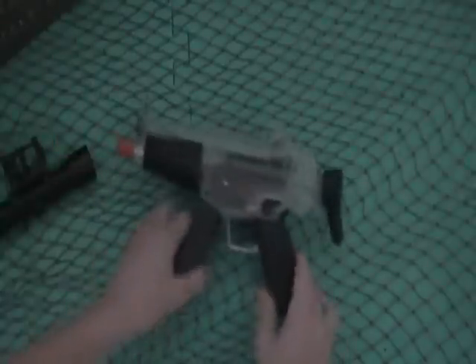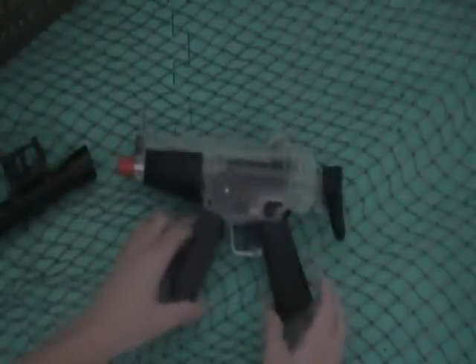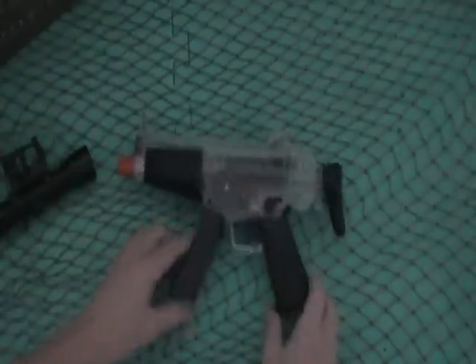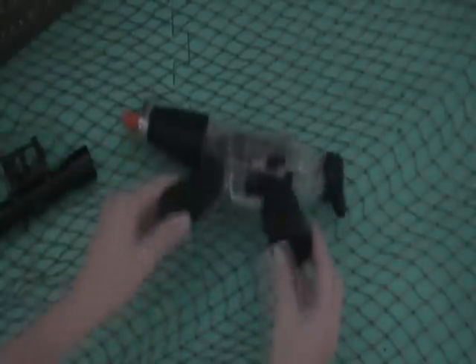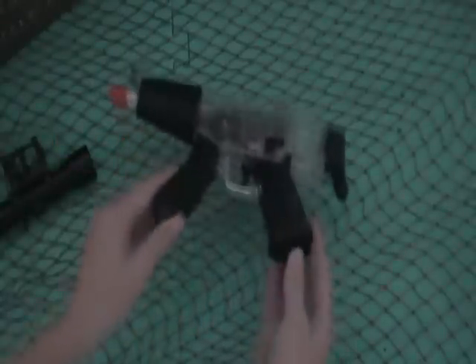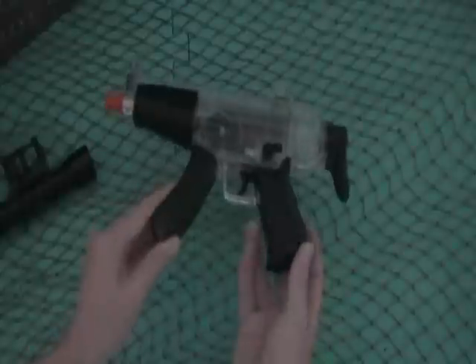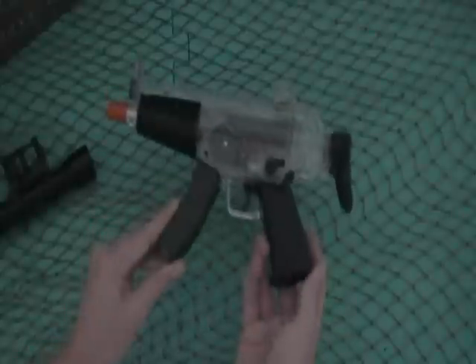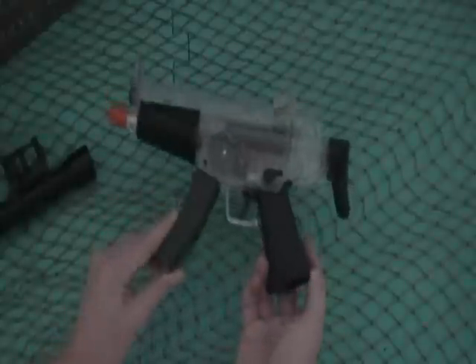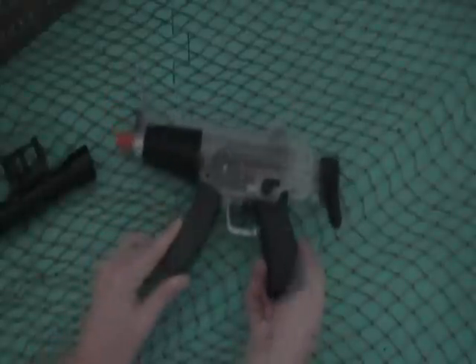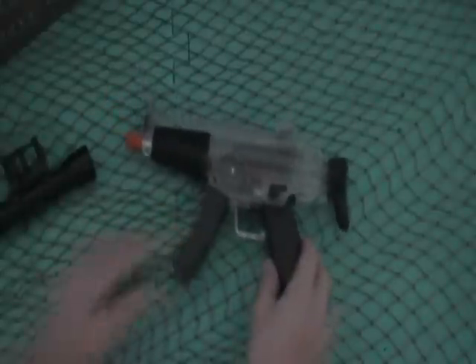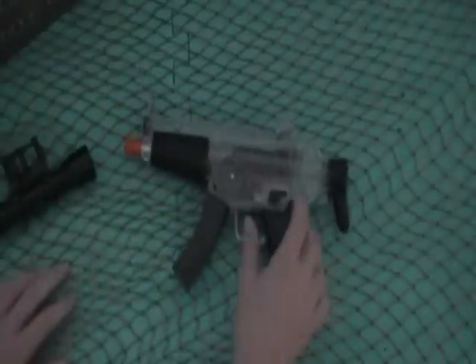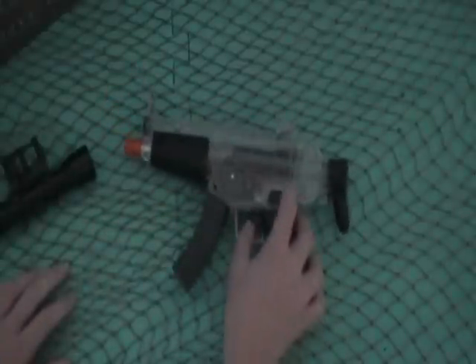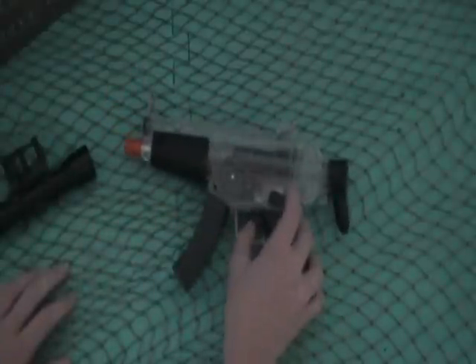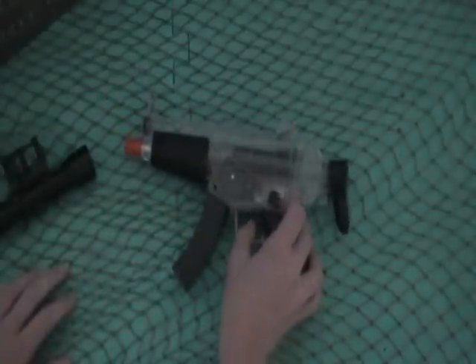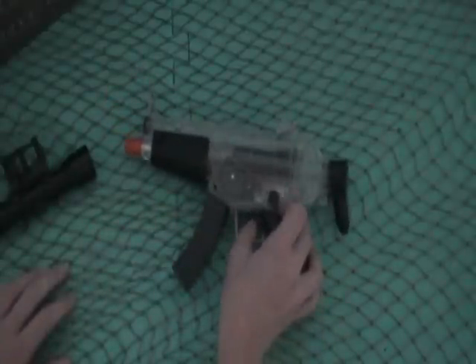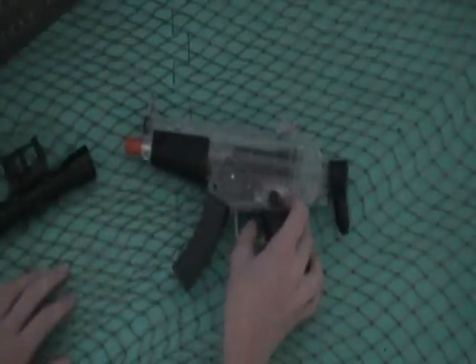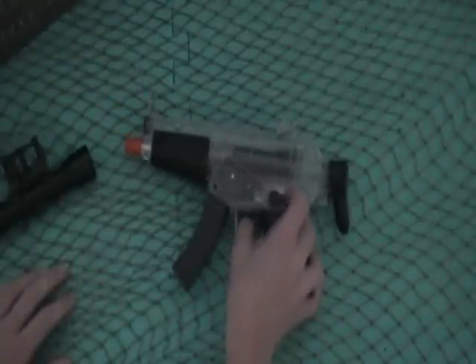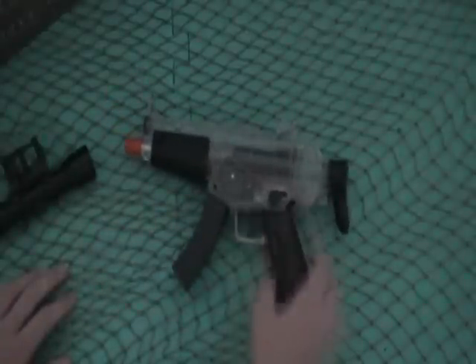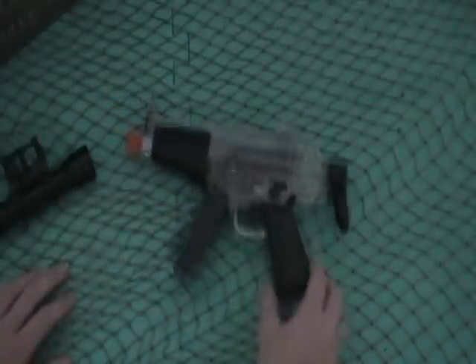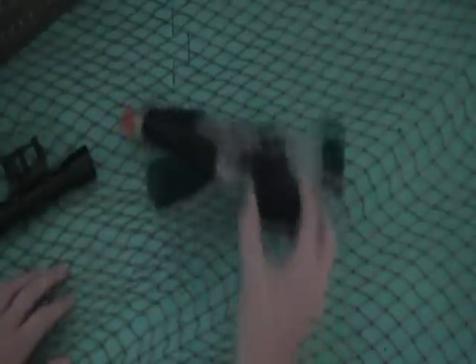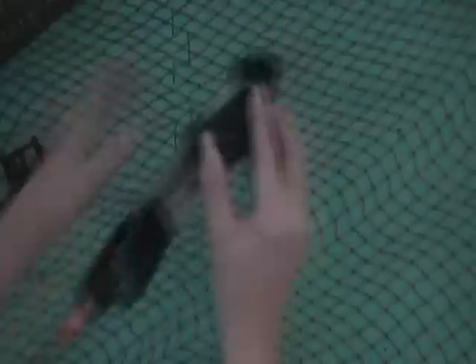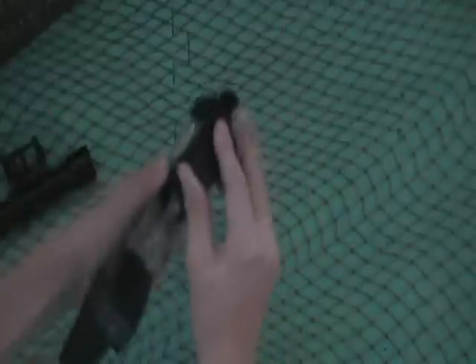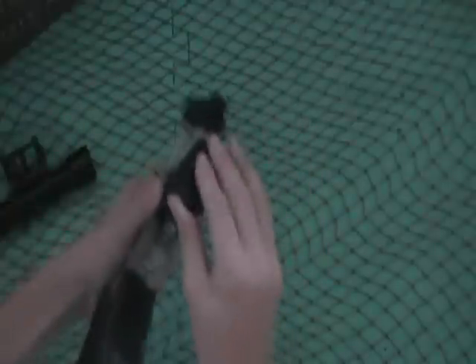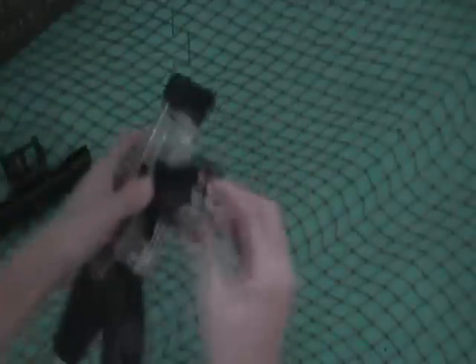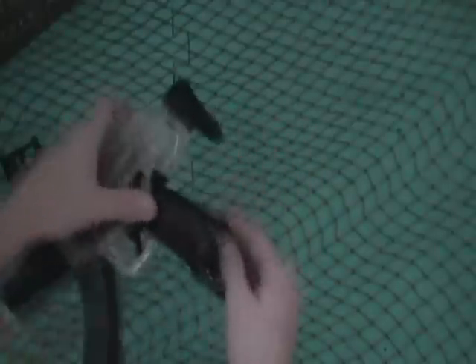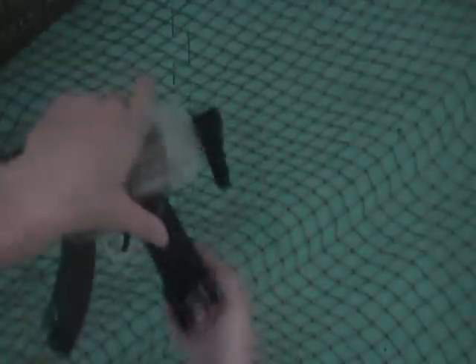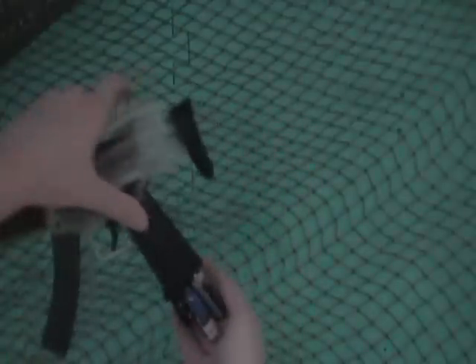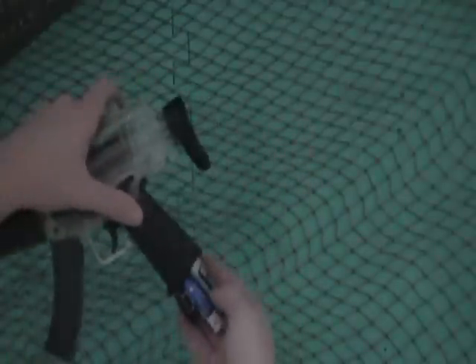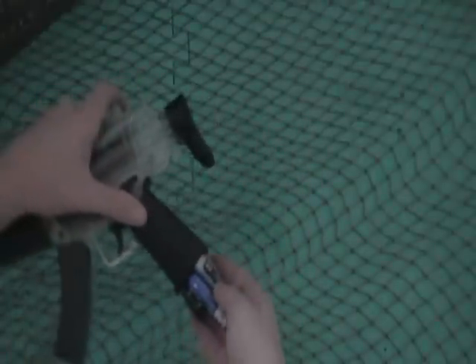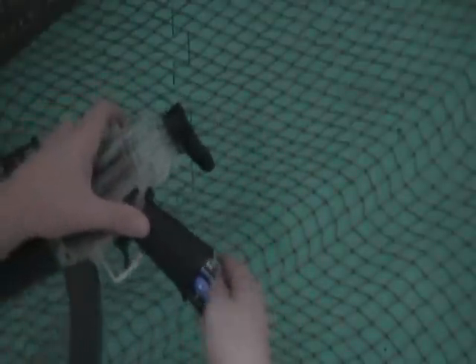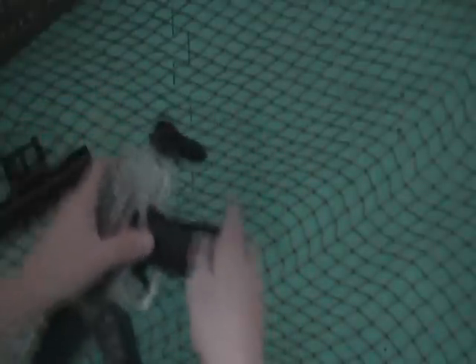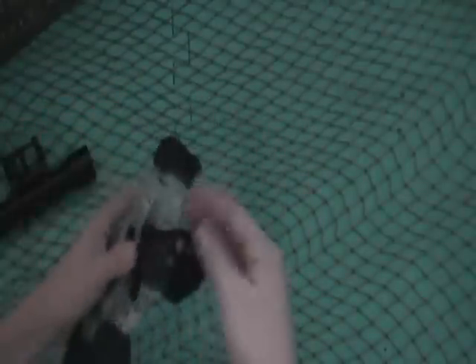I've only changed the batteries once, so it lasts pretty long. It just comes with four AA batteries.